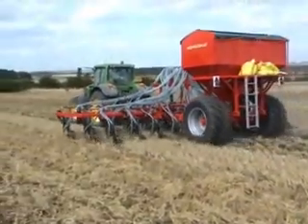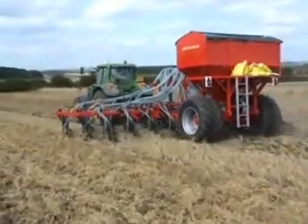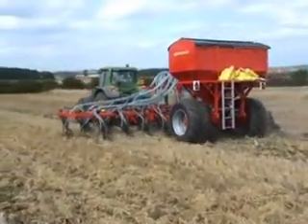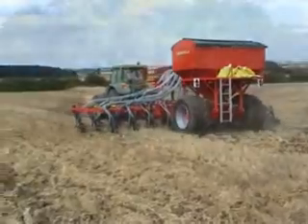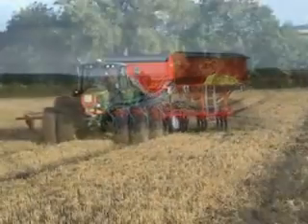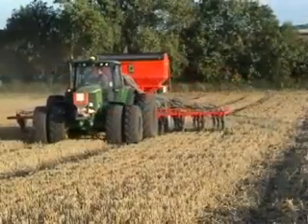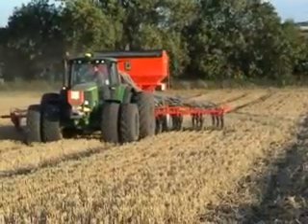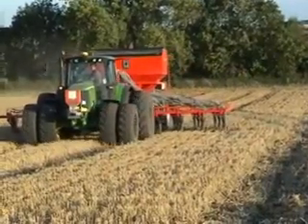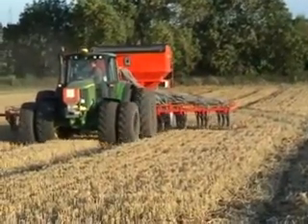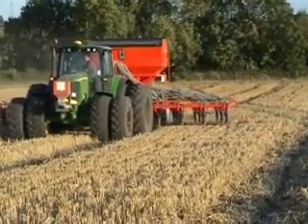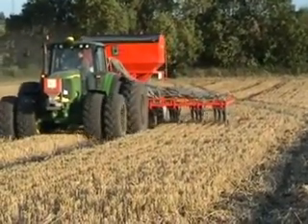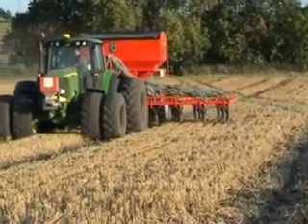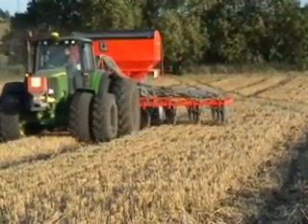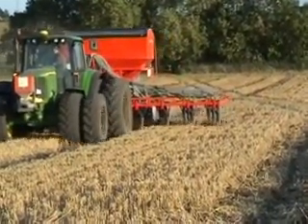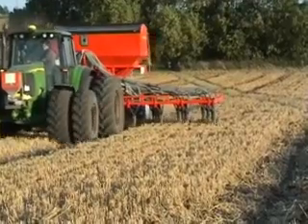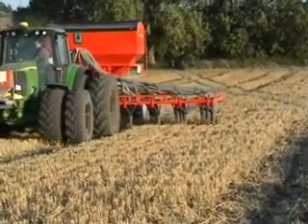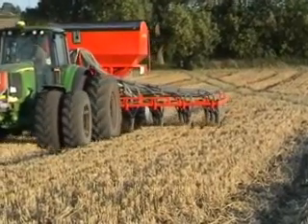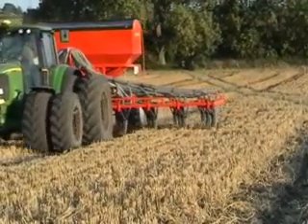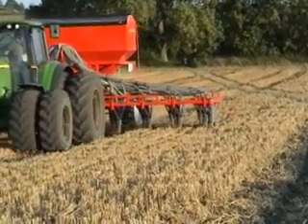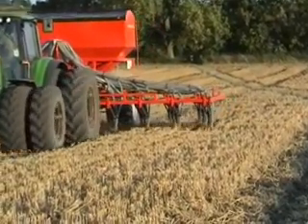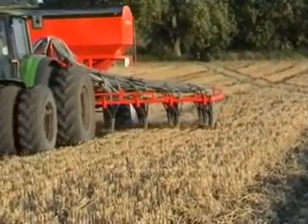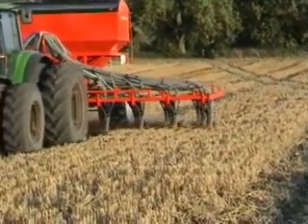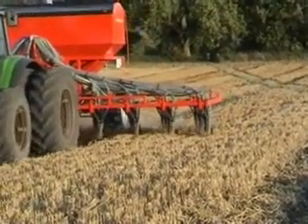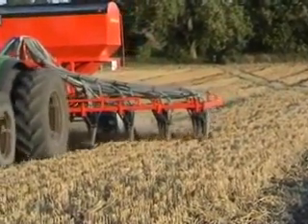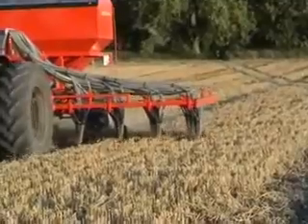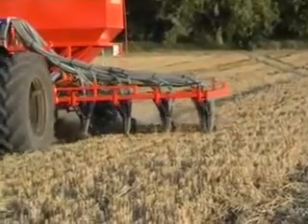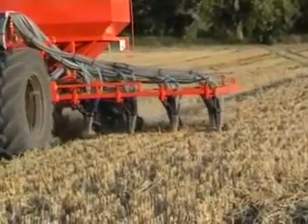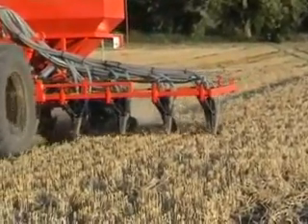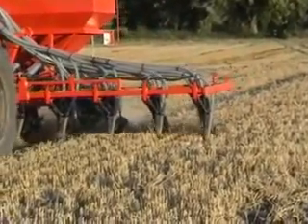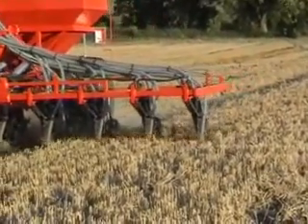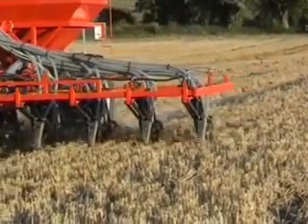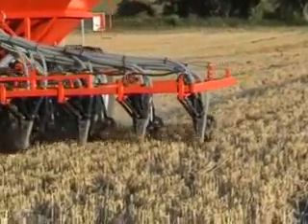Row spacing is set at 12.5cm but can be quickly altered to suit differing conditions. The drill requires 20hp per metre. This 8-metre drill is being pulled by a 150hp tractor.